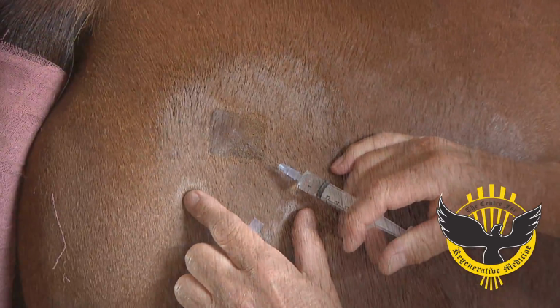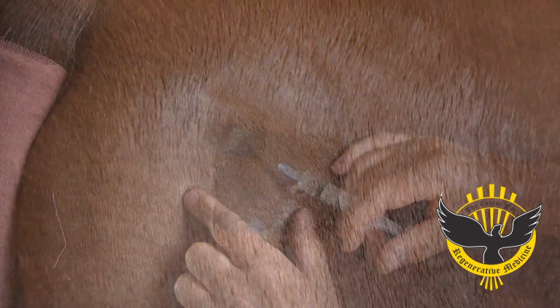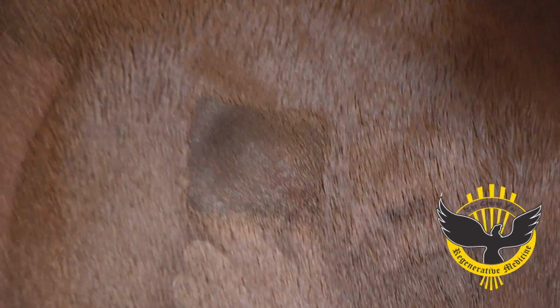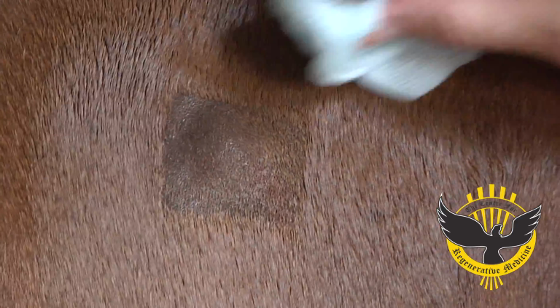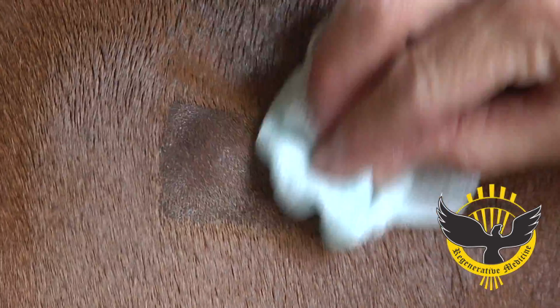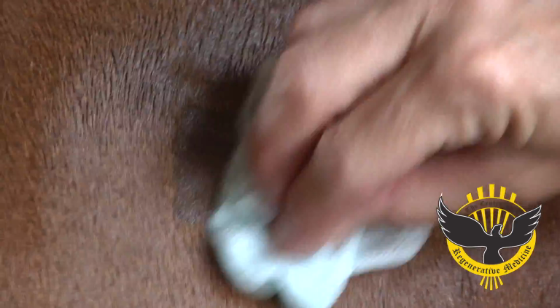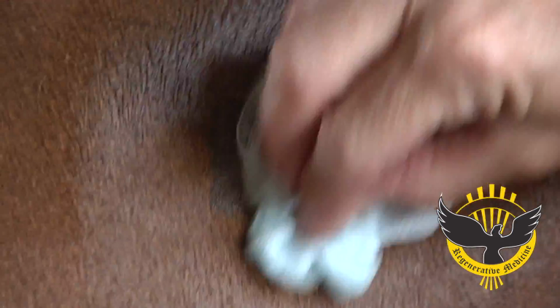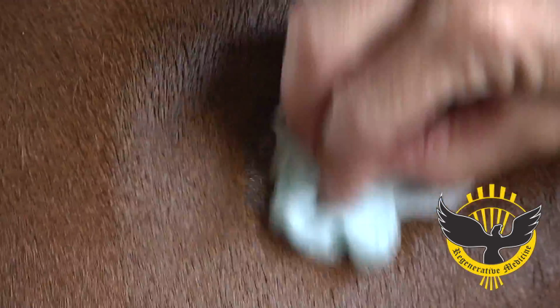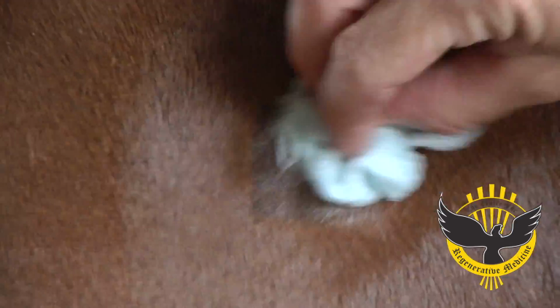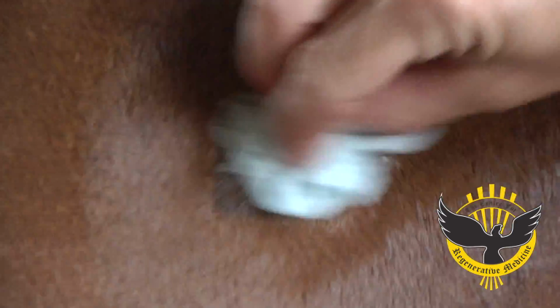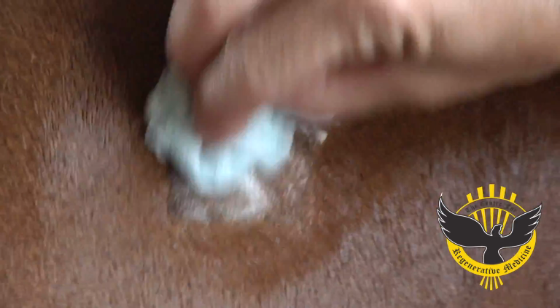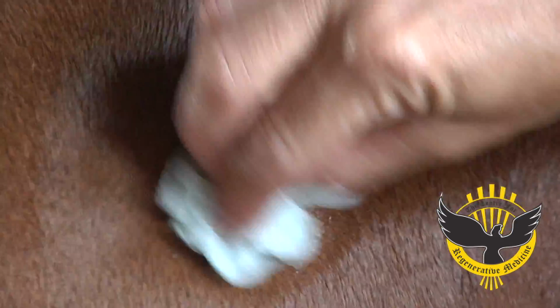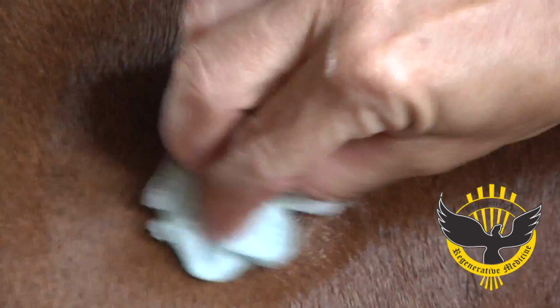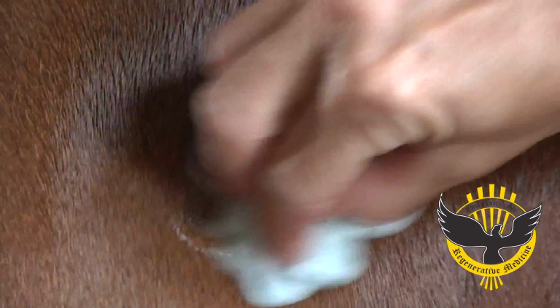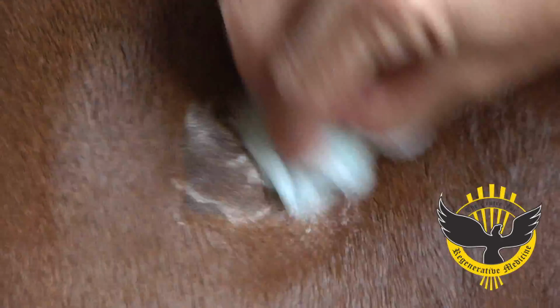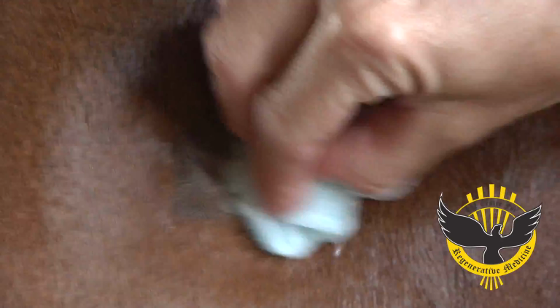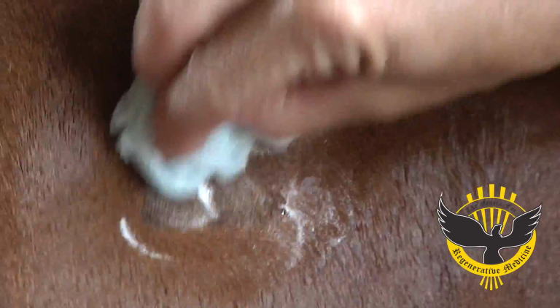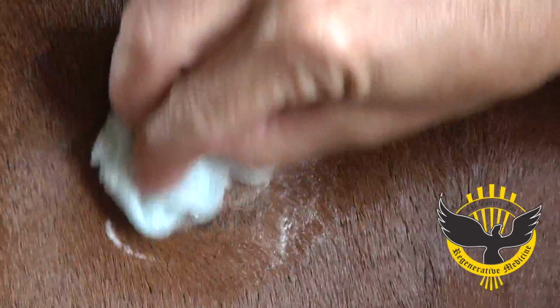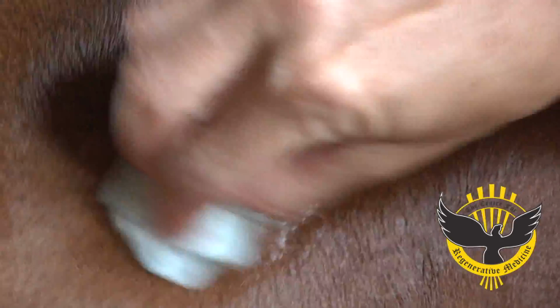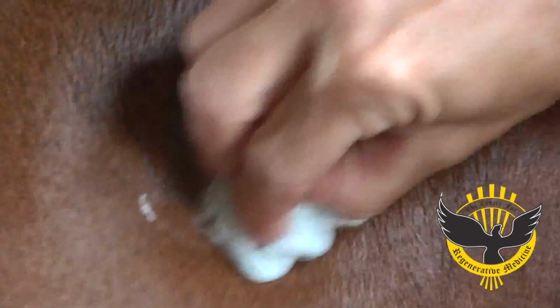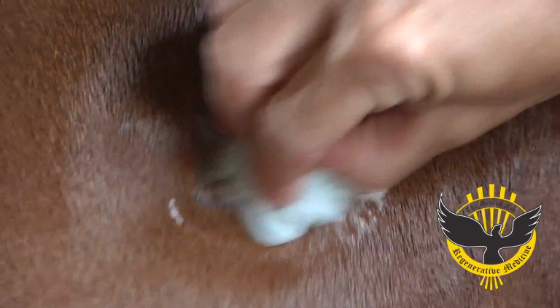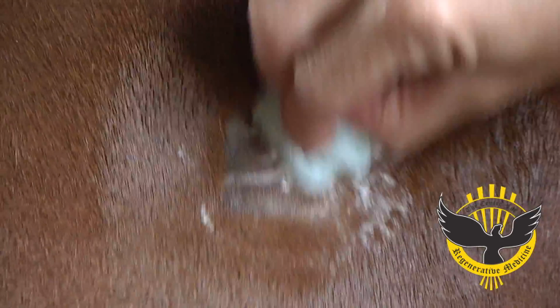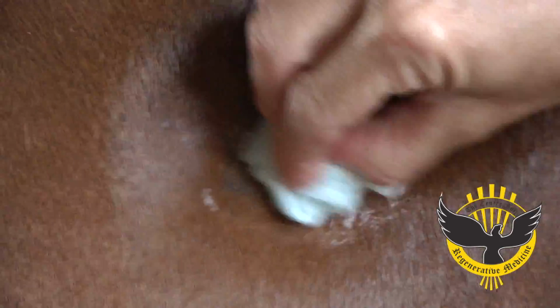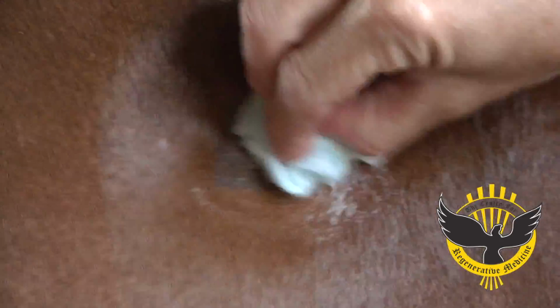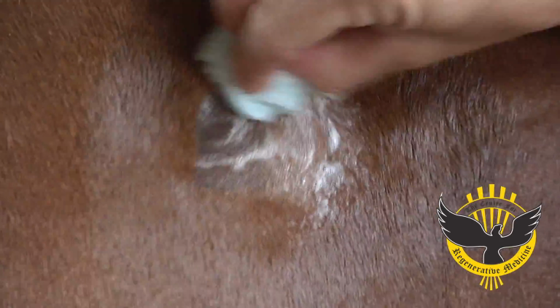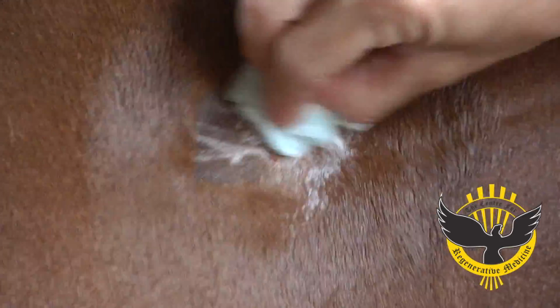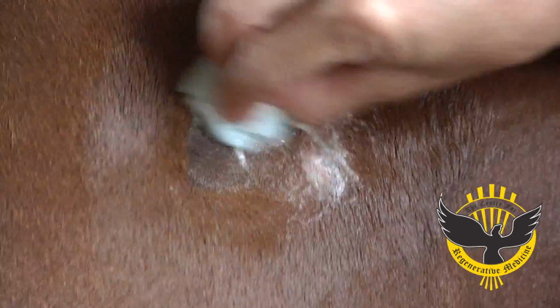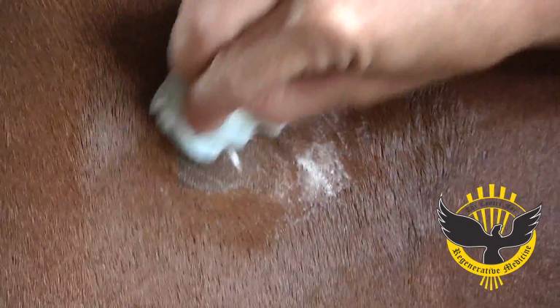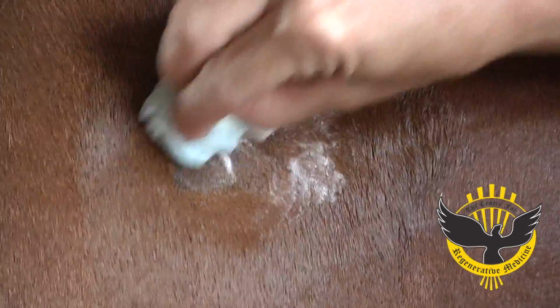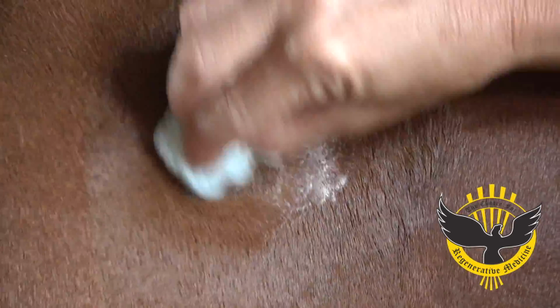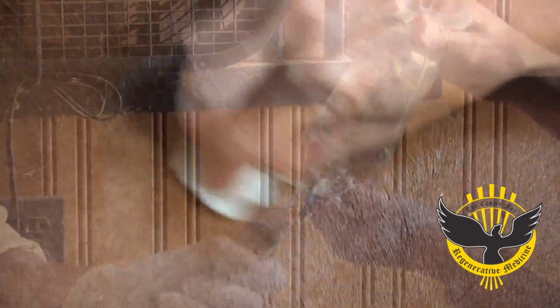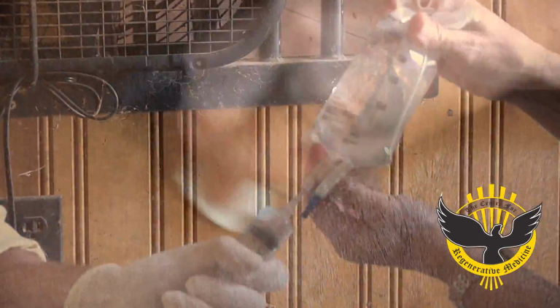We scrub the area very rigorously, because we want a very aseptic technique, since these cells will be injected into a joint, or a ligament, or a tendon.